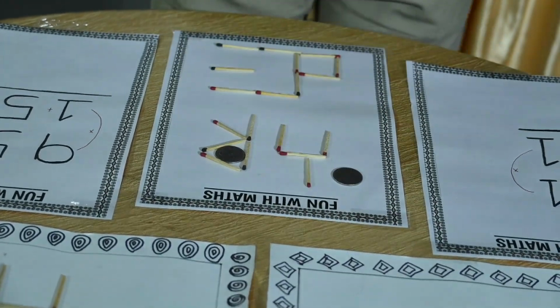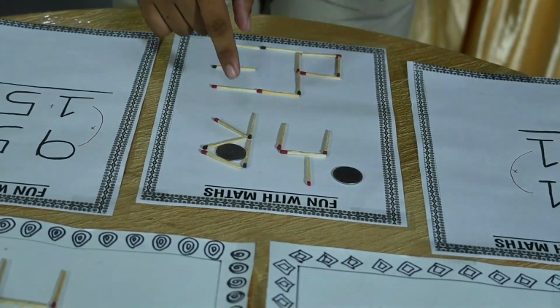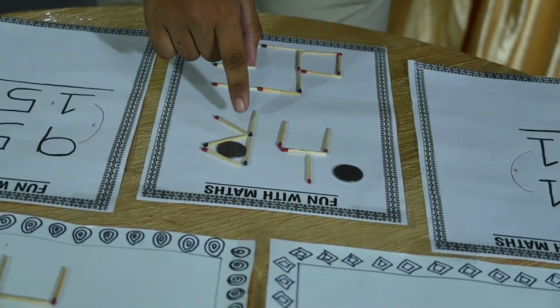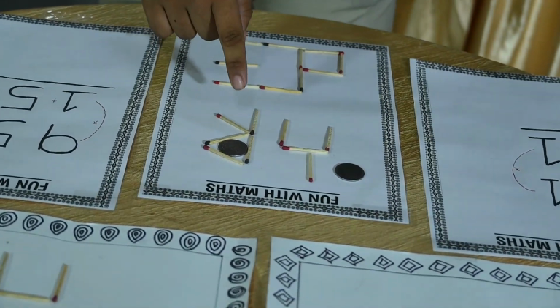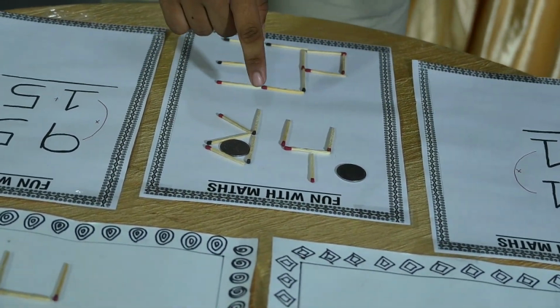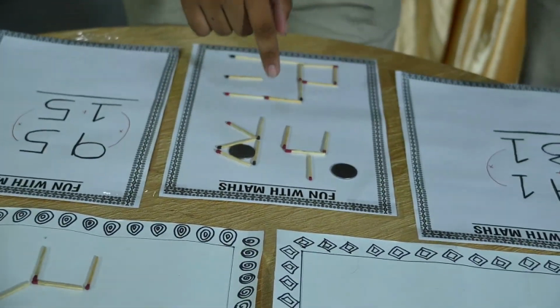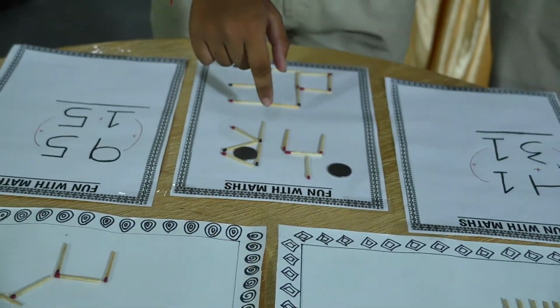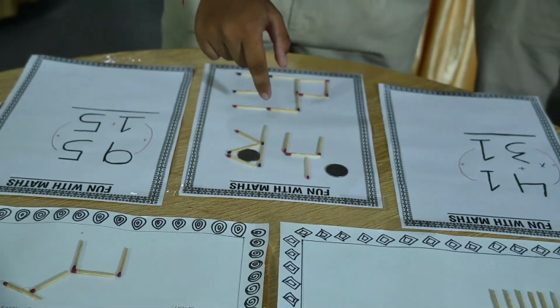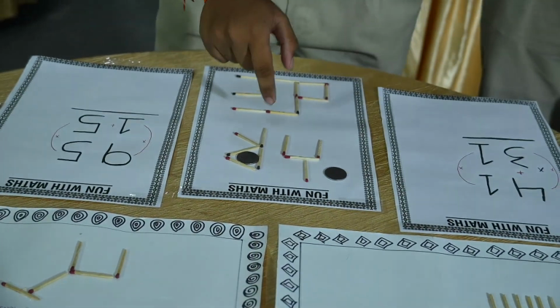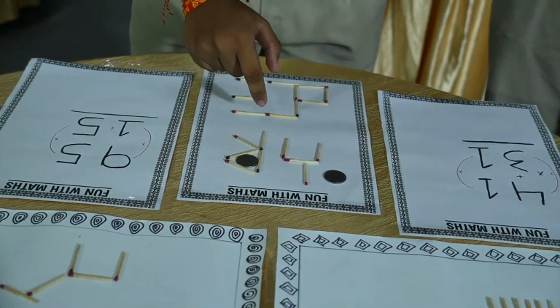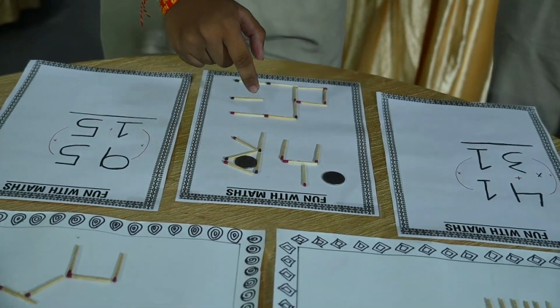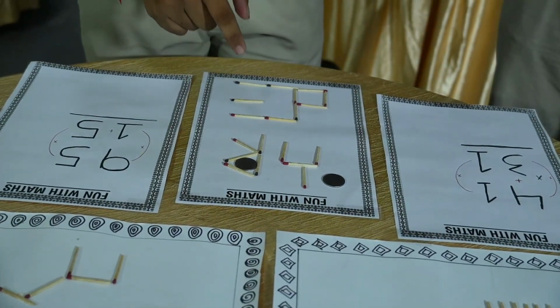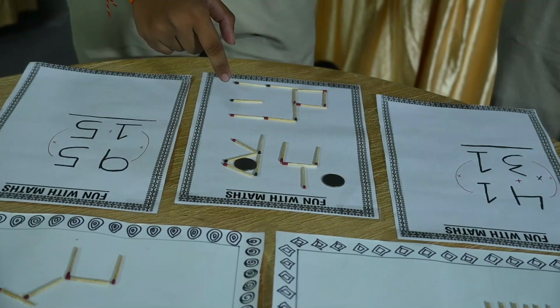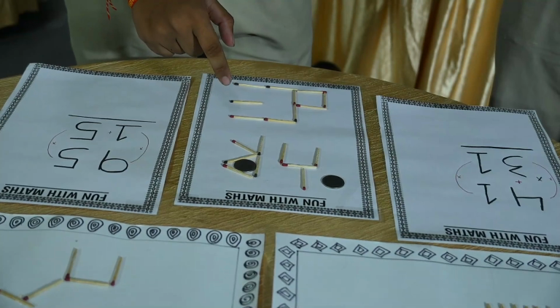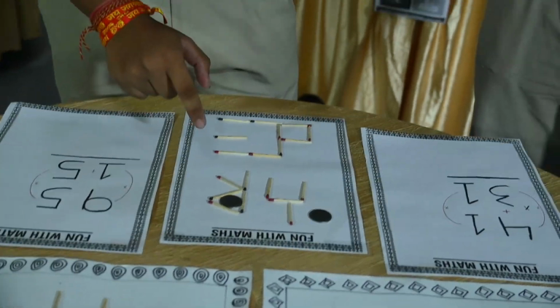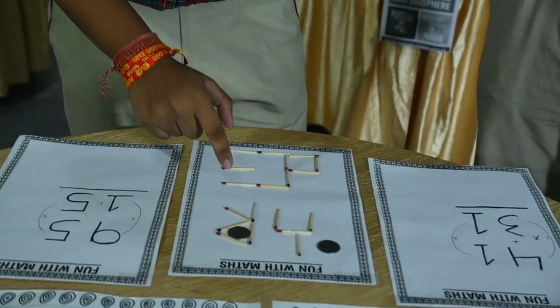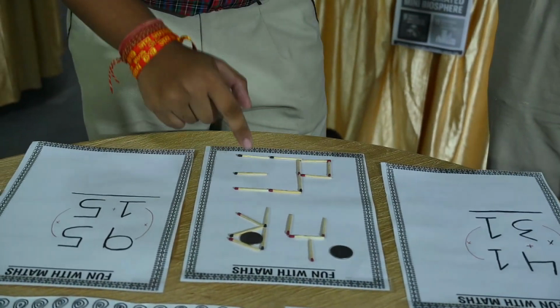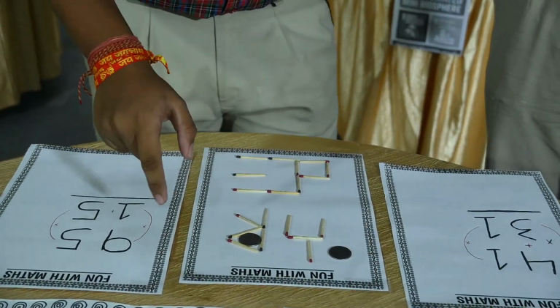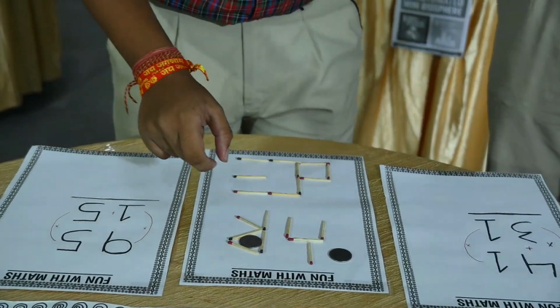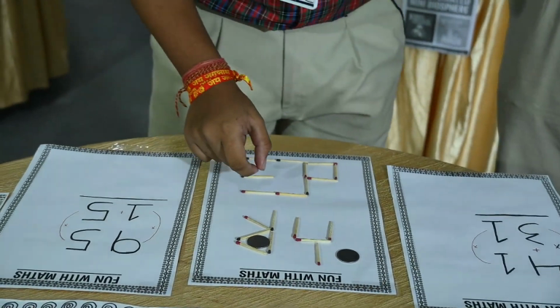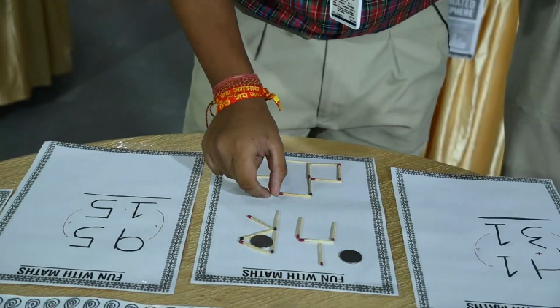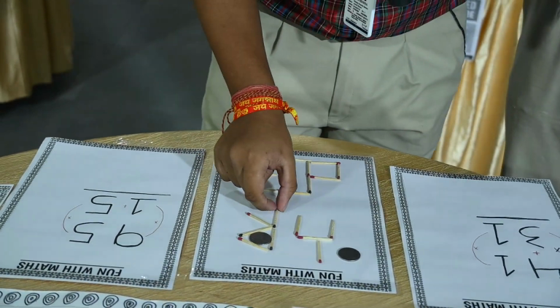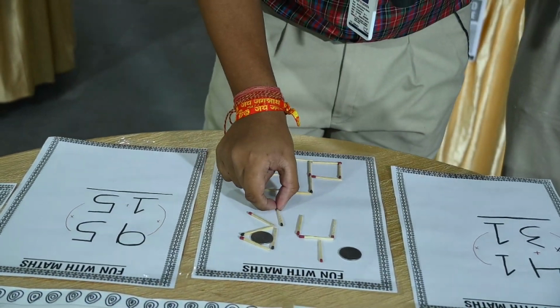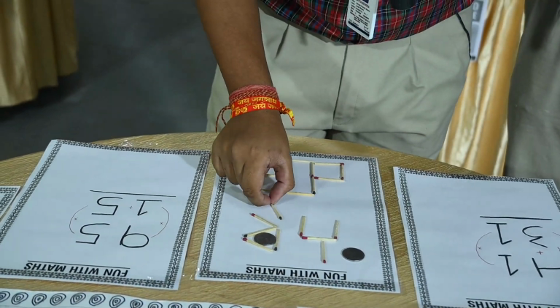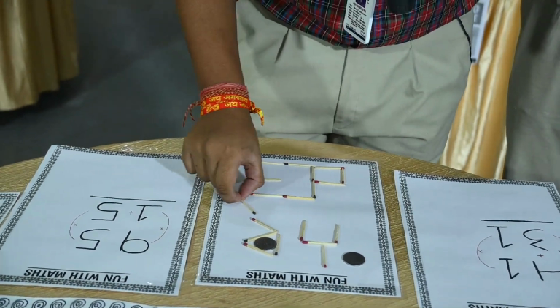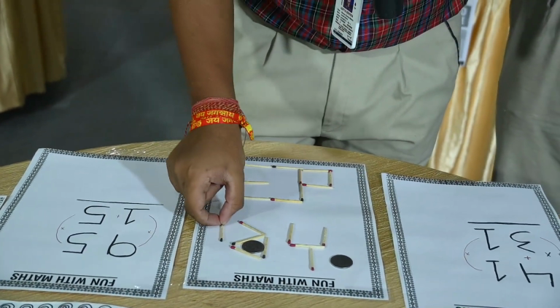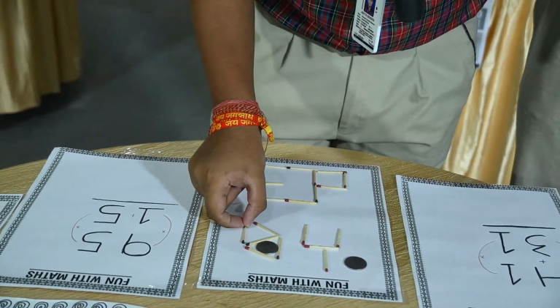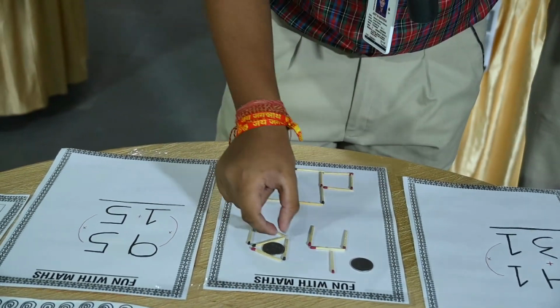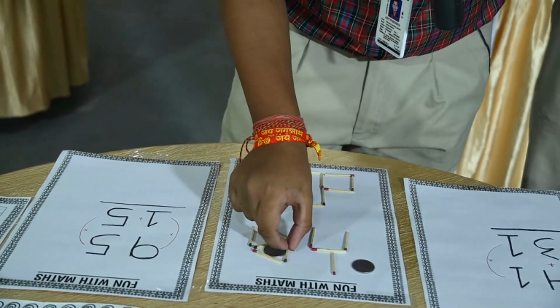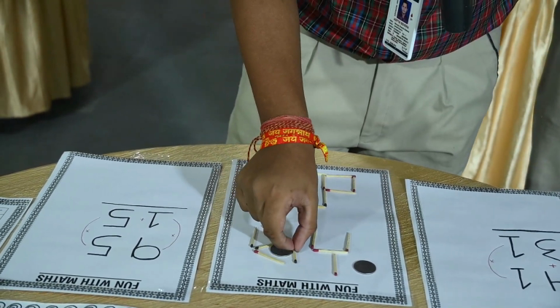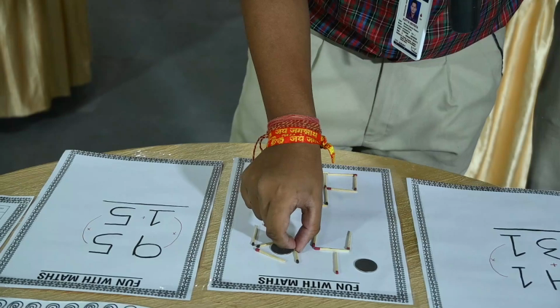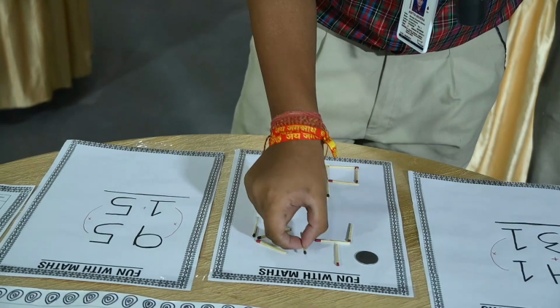Similarly, in this puzzle you have to move two matchsticks to get the circle outside the glass. You can move this matchstick to here and this matchstick to here.